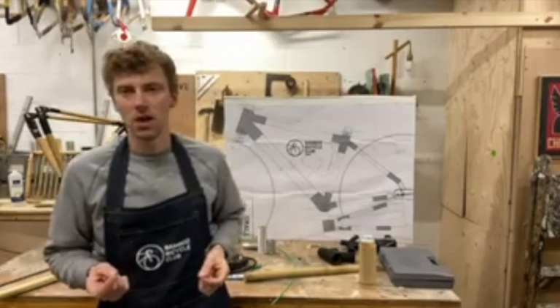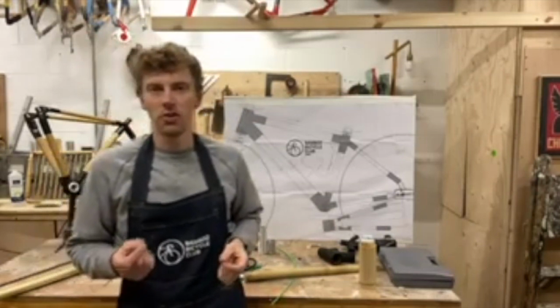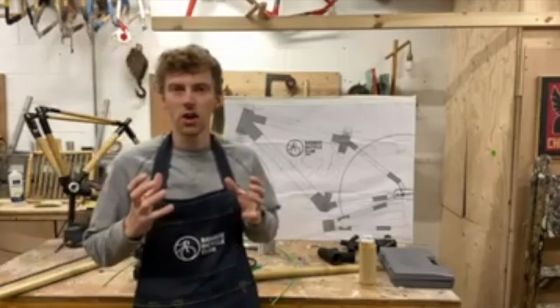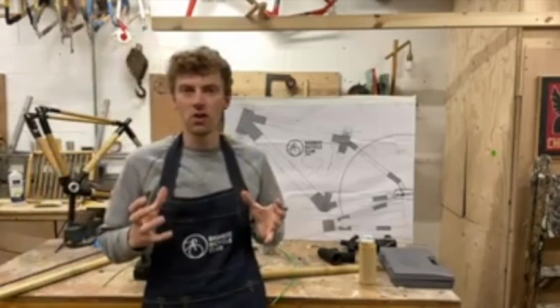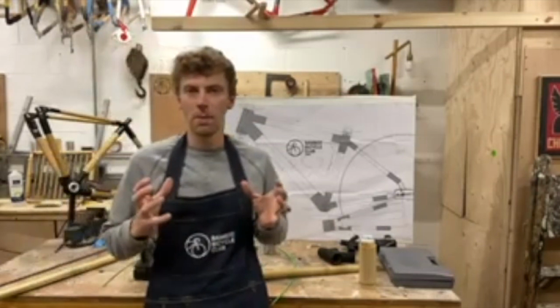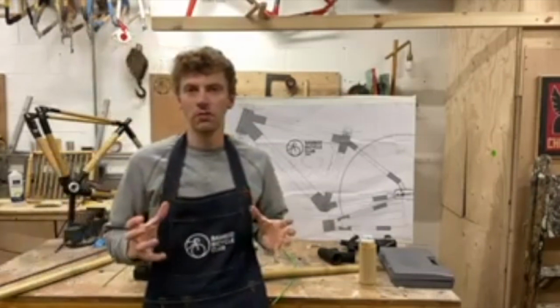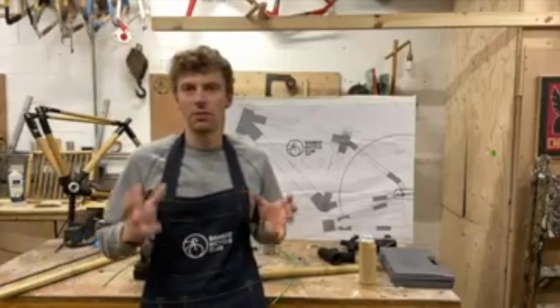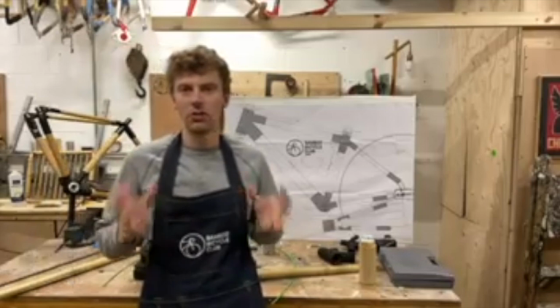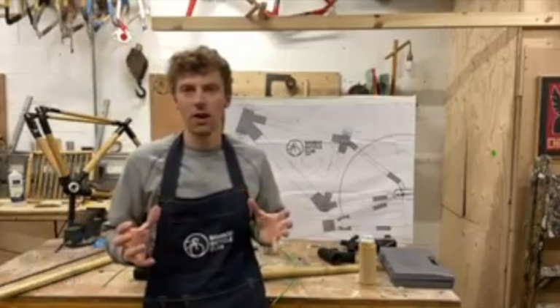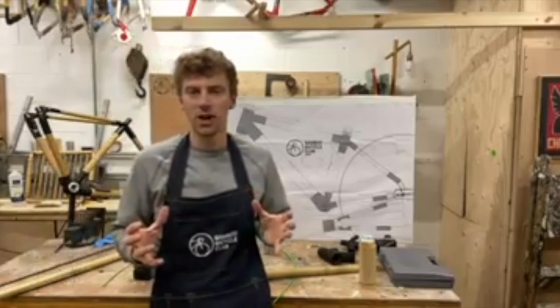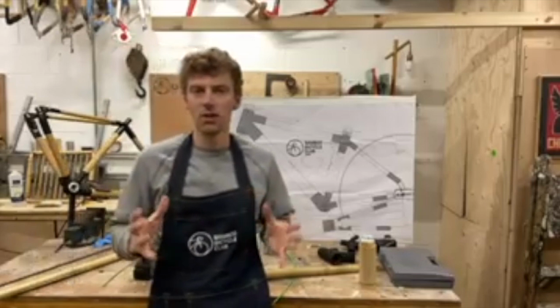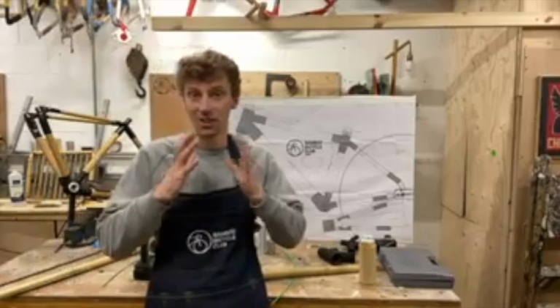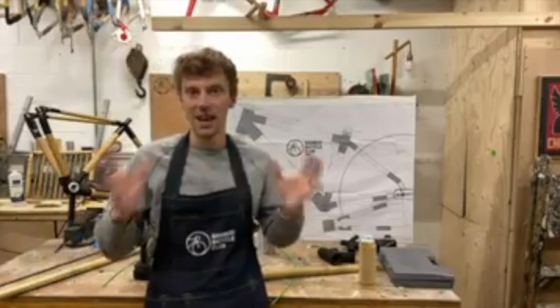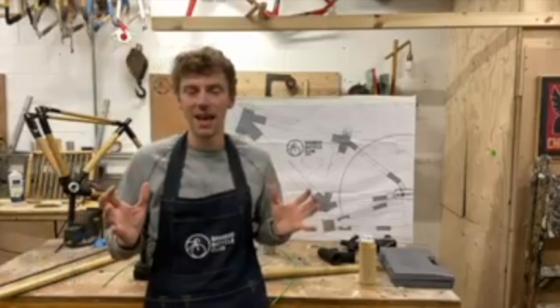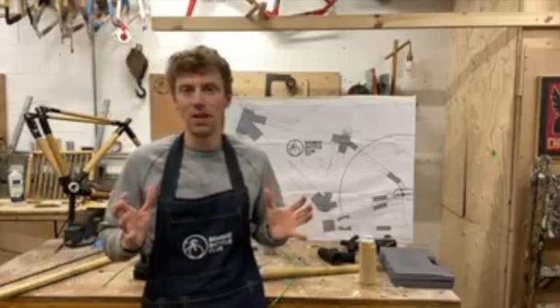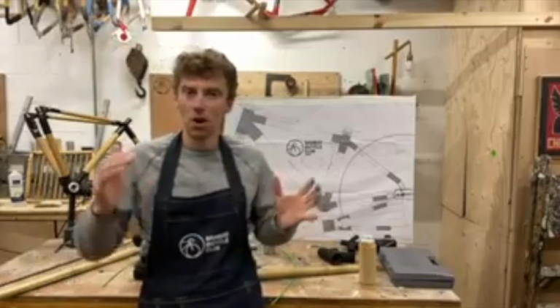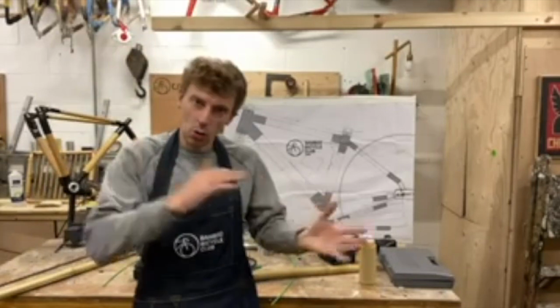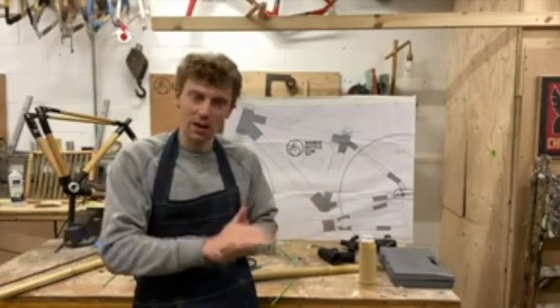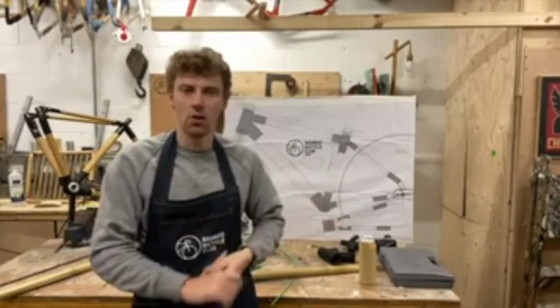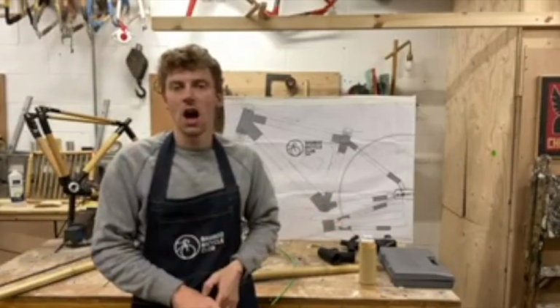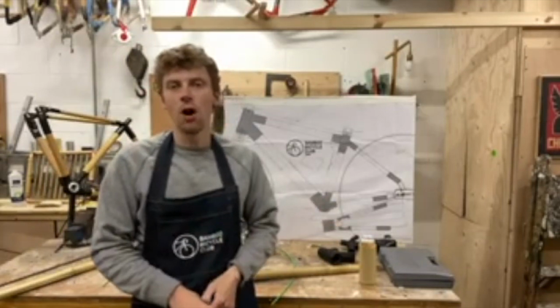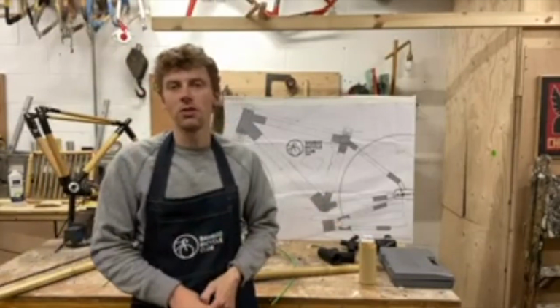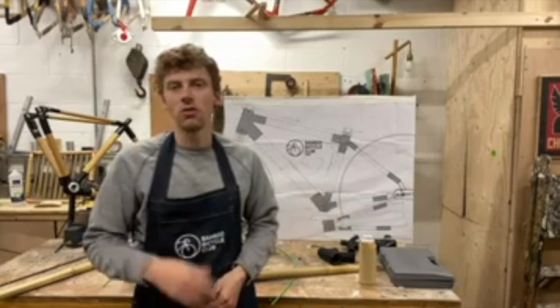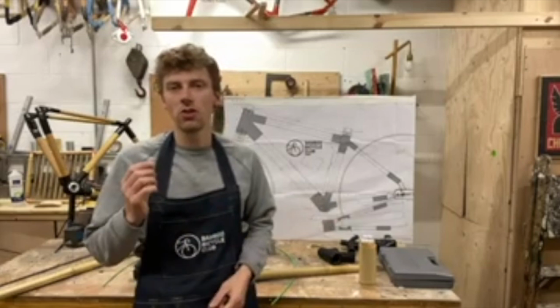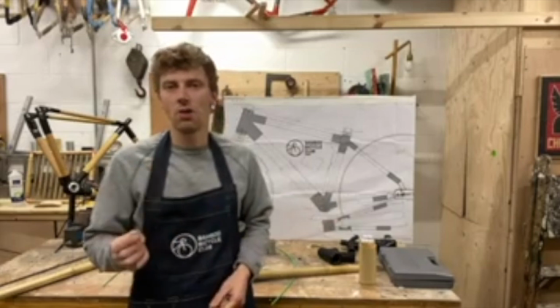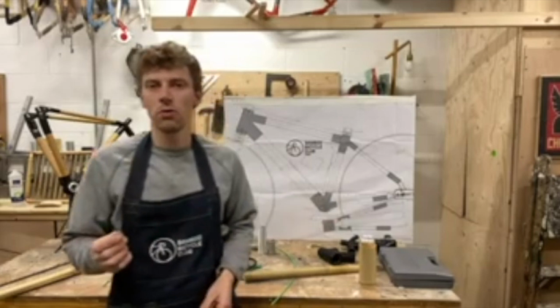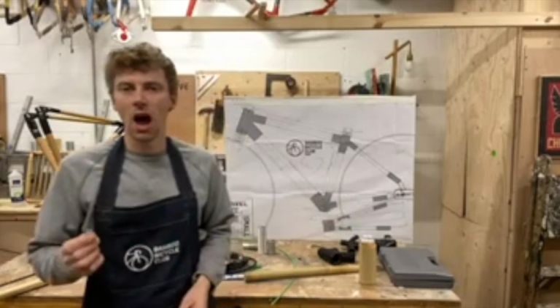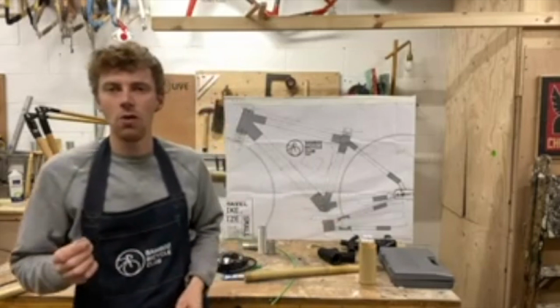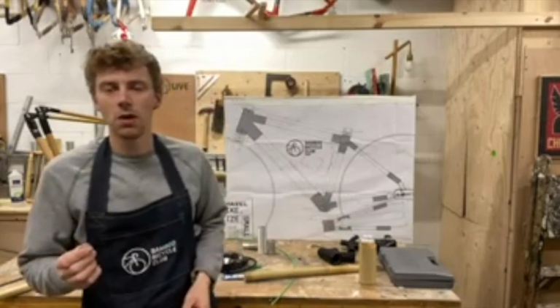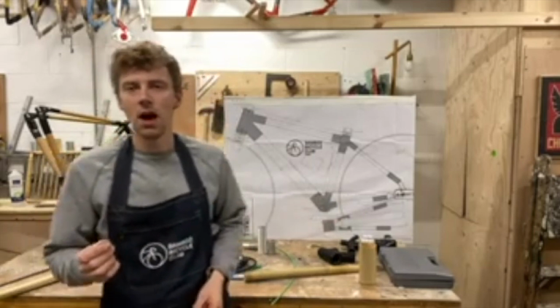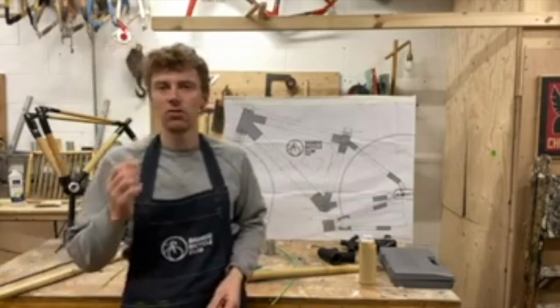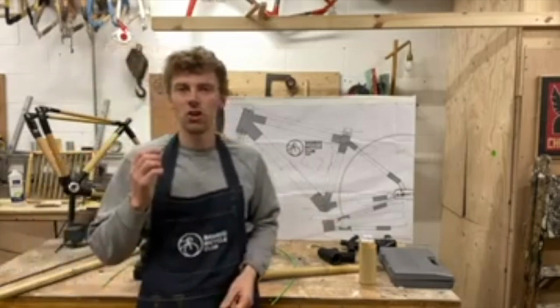For those of you that are buying frames and see frames out there, you'll see slick cabling all internal. And what I'm going to do — if you're doing your home build at home — I'm going to show you the best technique to fit your internal cabling.